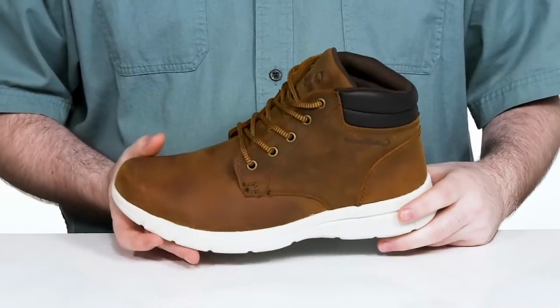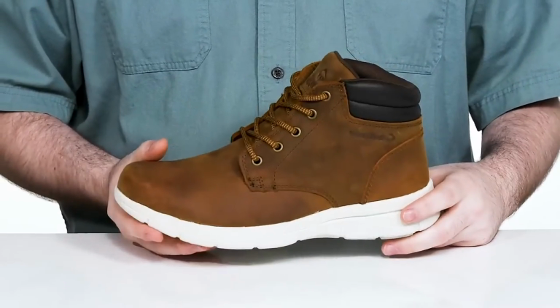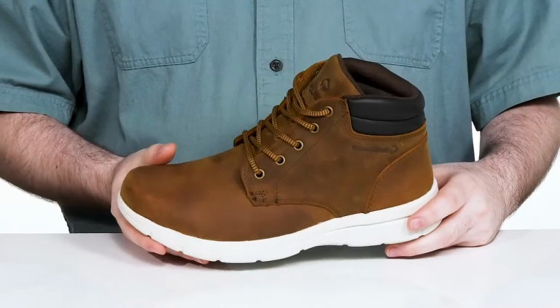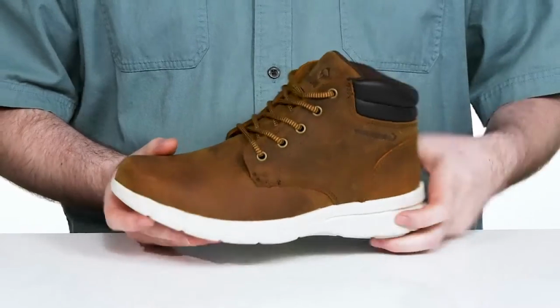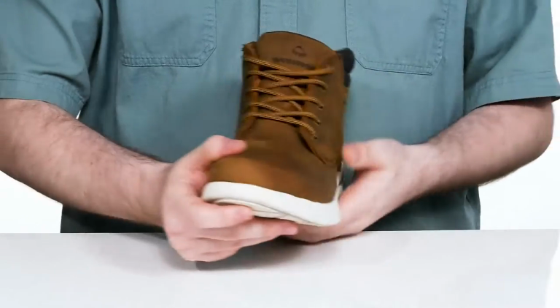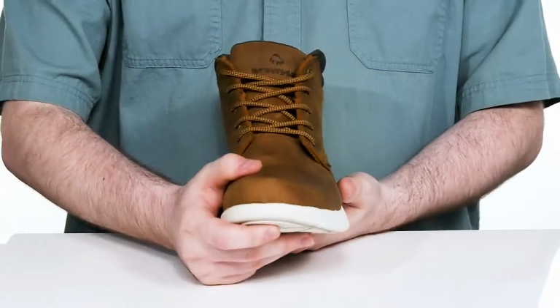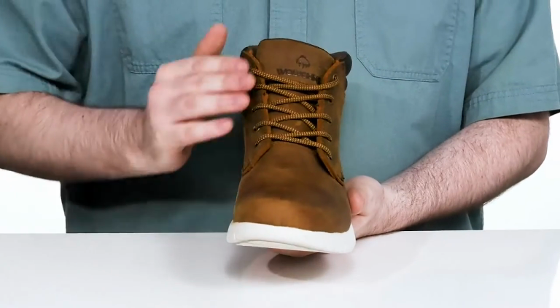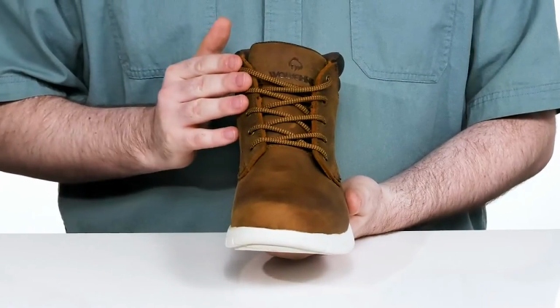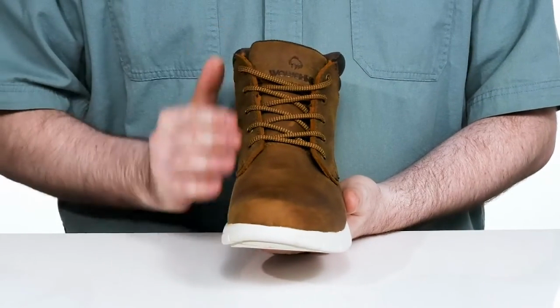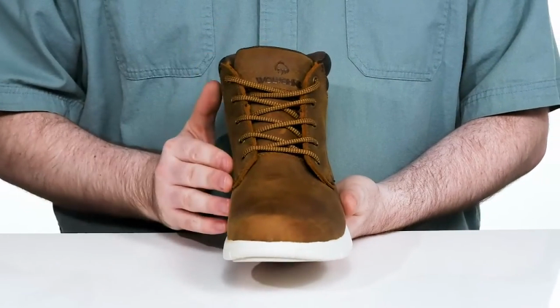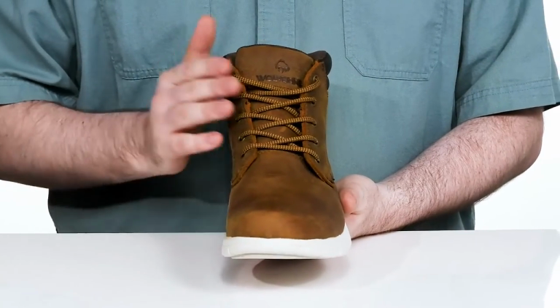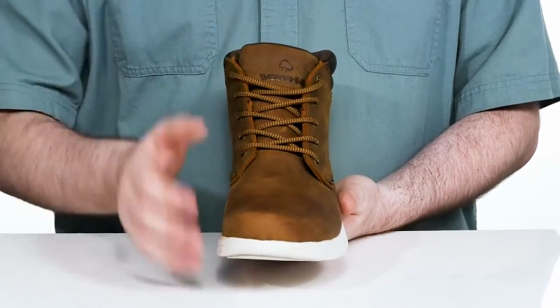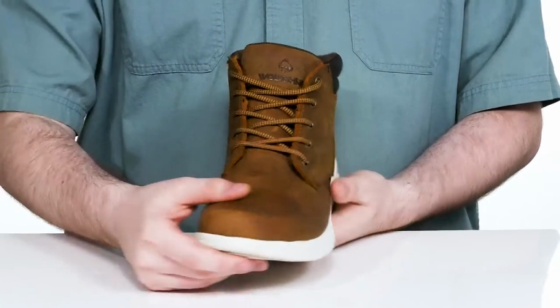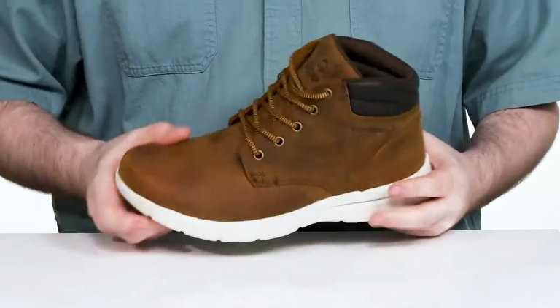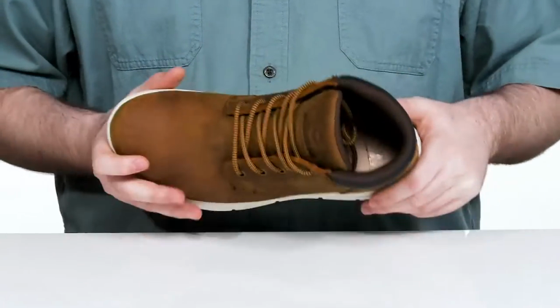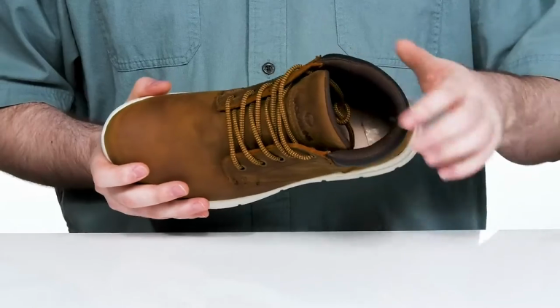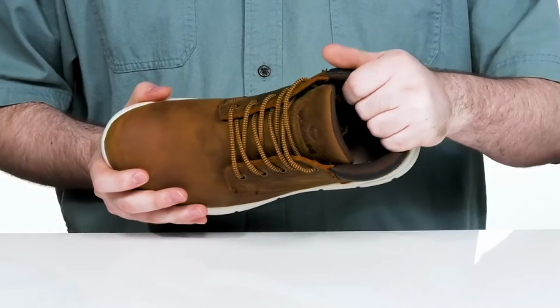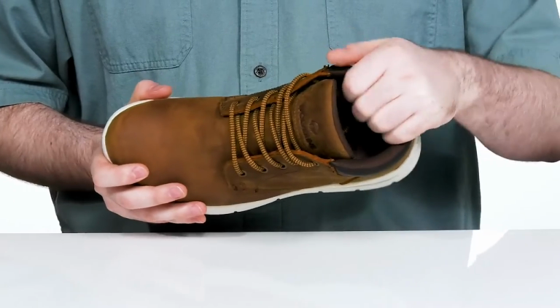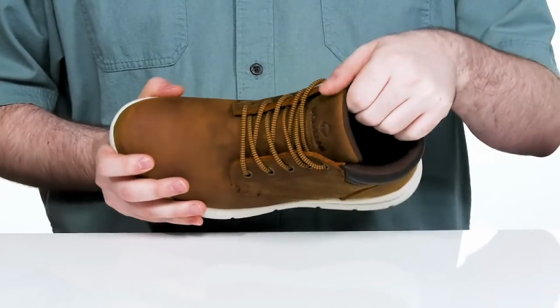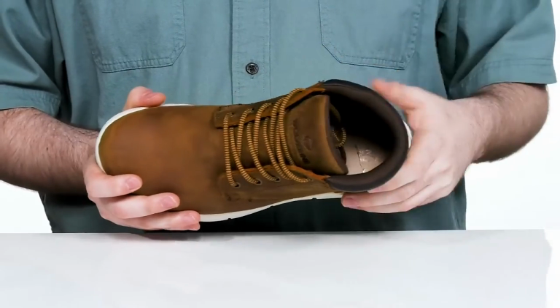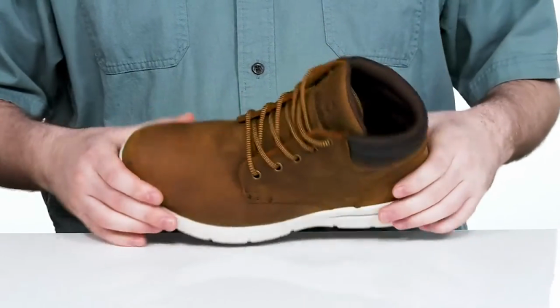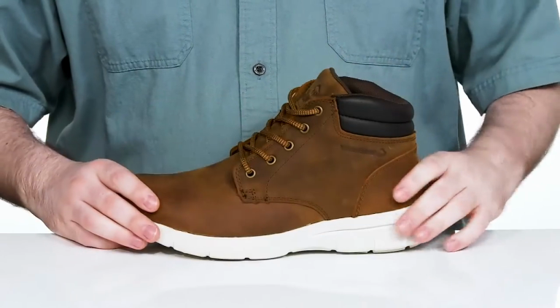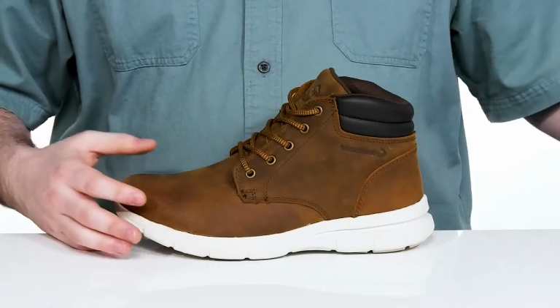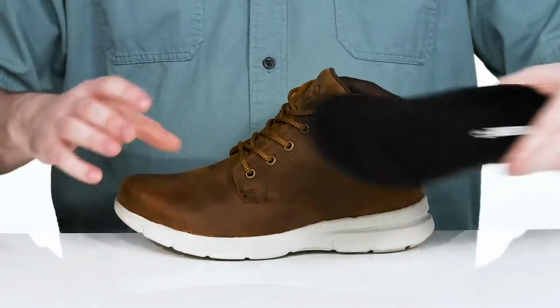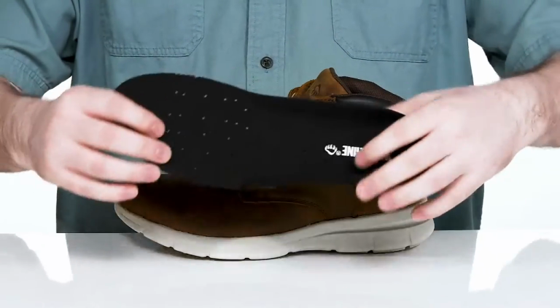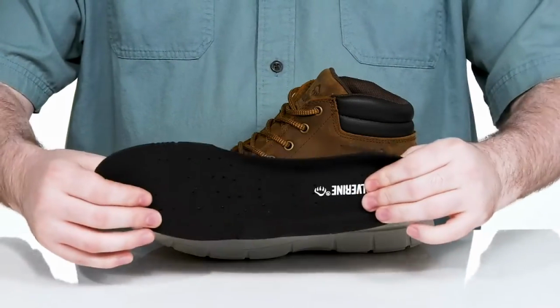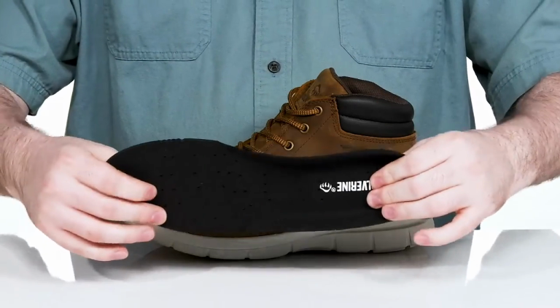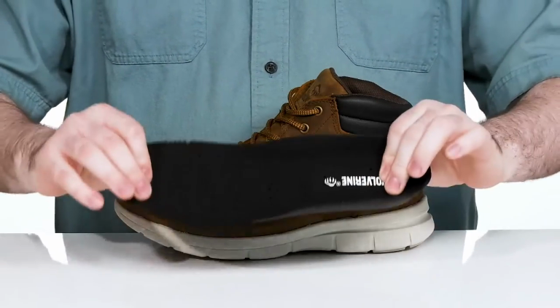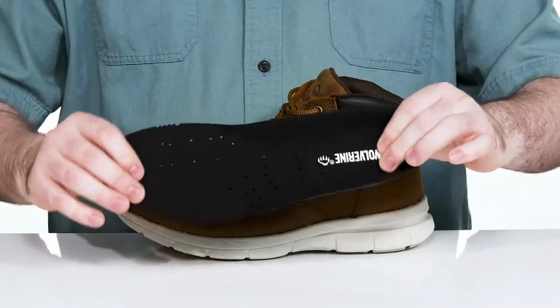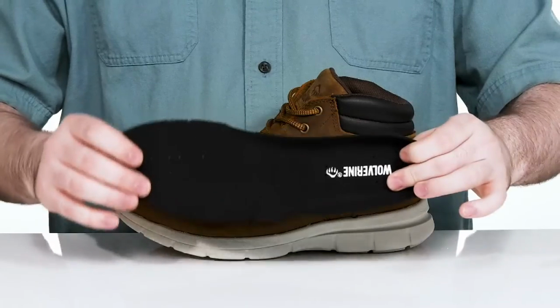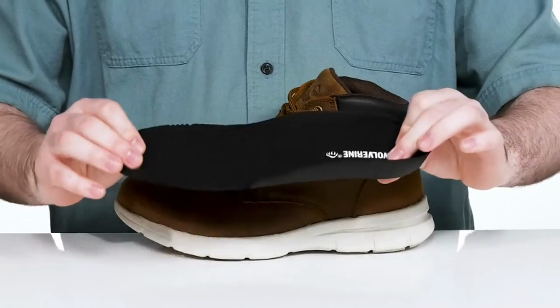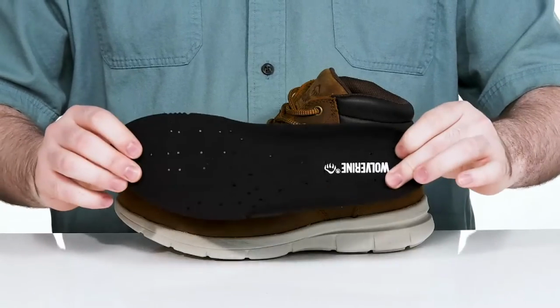That's going to keep it looking and feeling fresh, and it uses a cord lace-up with metal eyelets for a customized fit. There's lots of padding around the collar and the tongue for support, and it comes with a removable foam footbed to give you great cushioning and comfort underfoot.